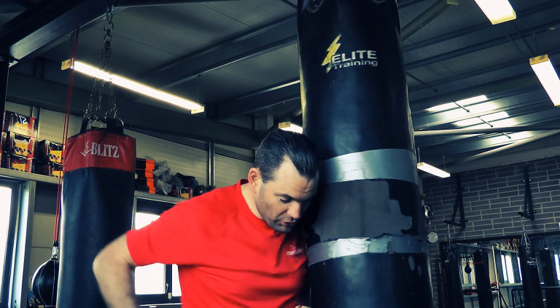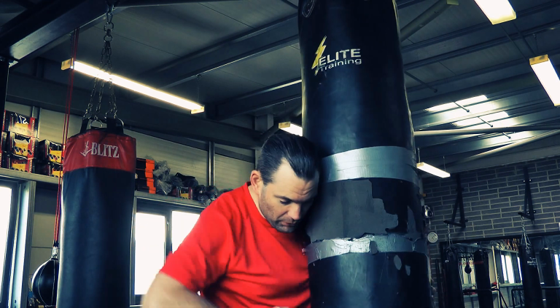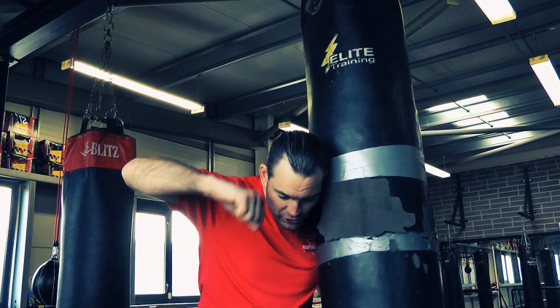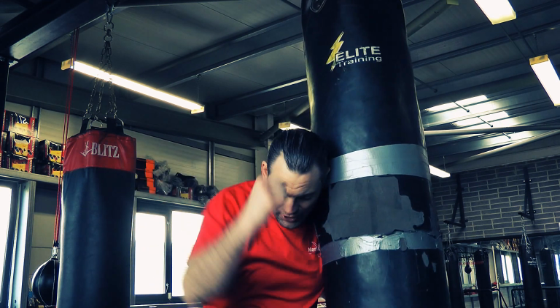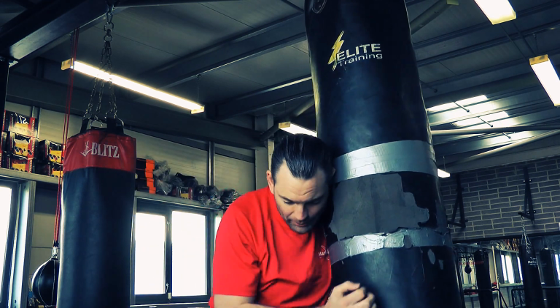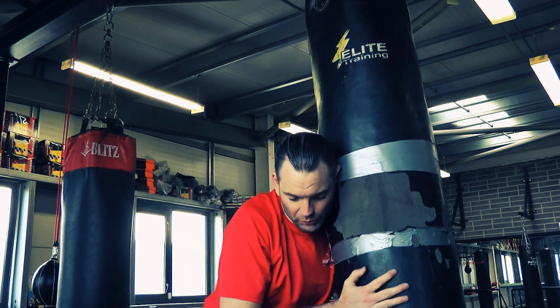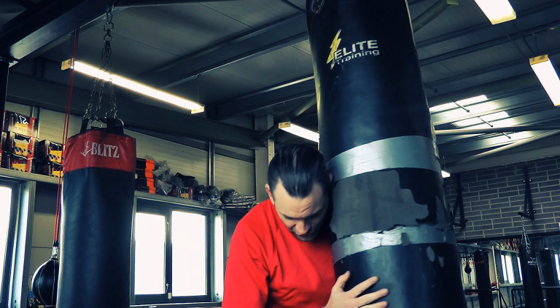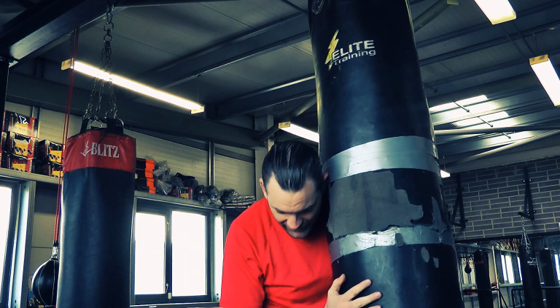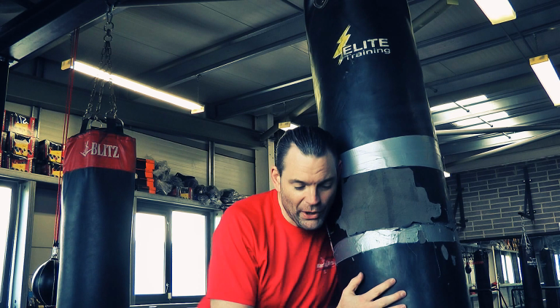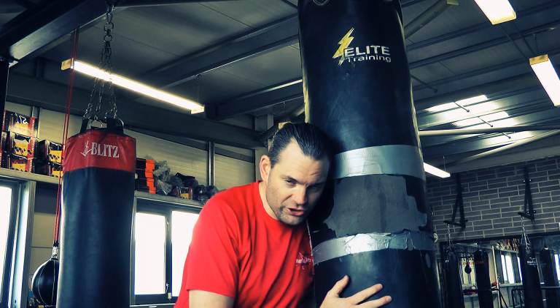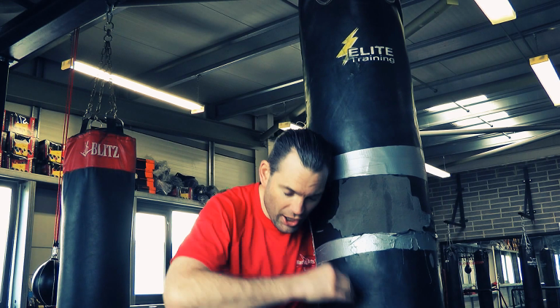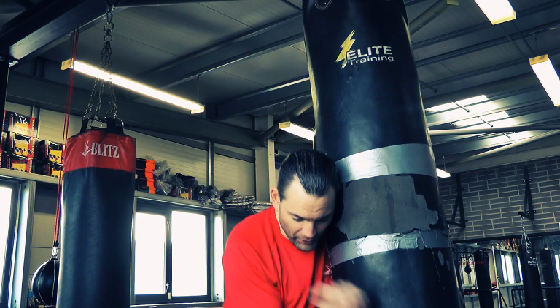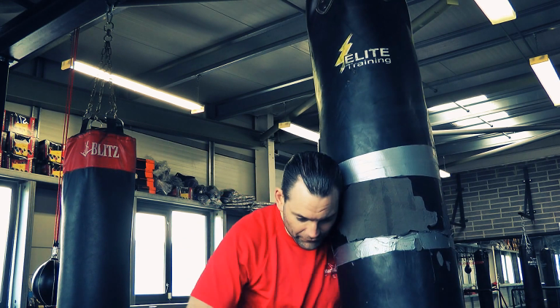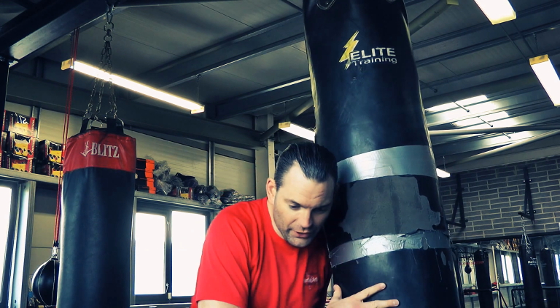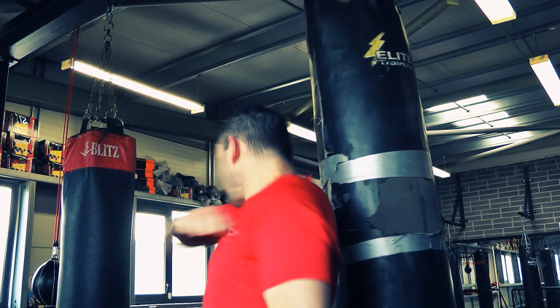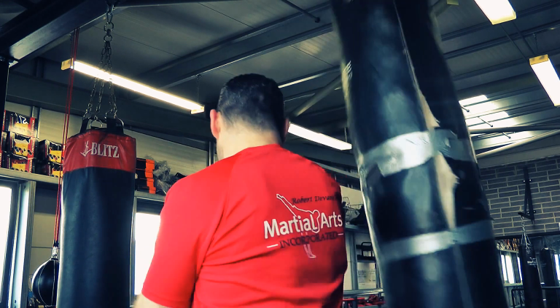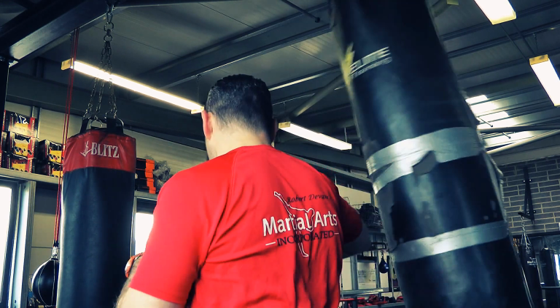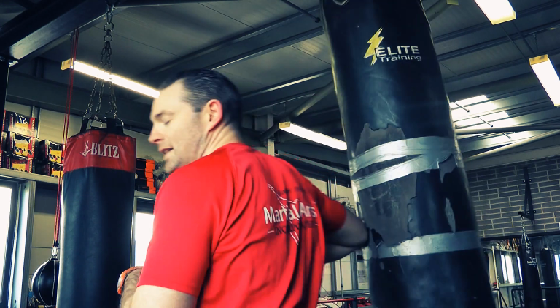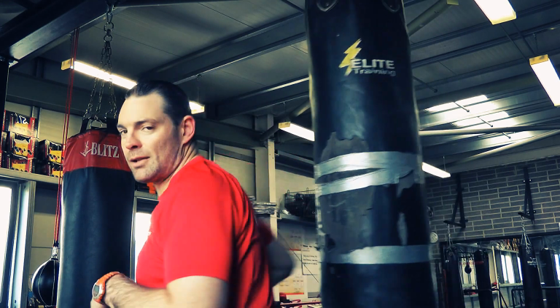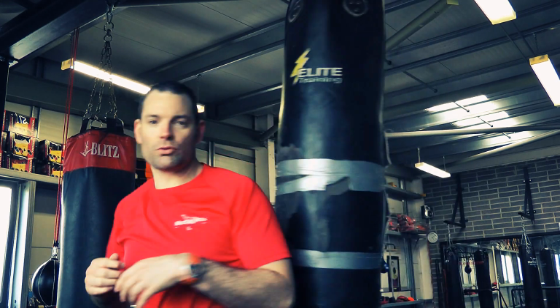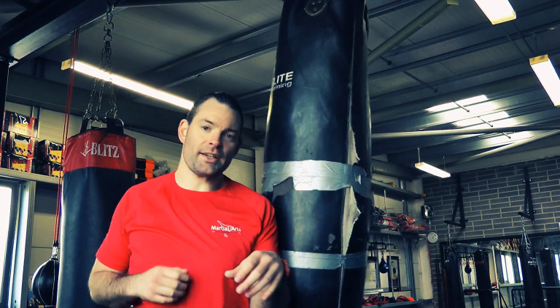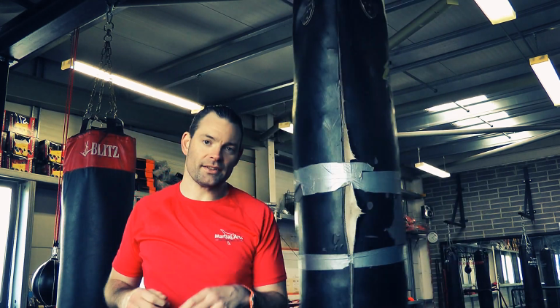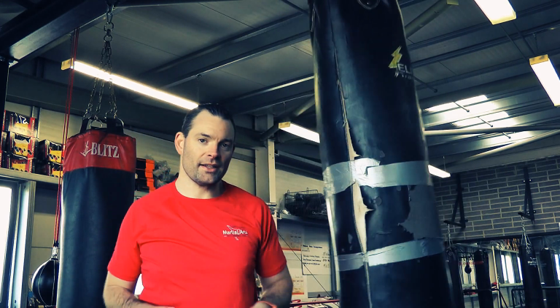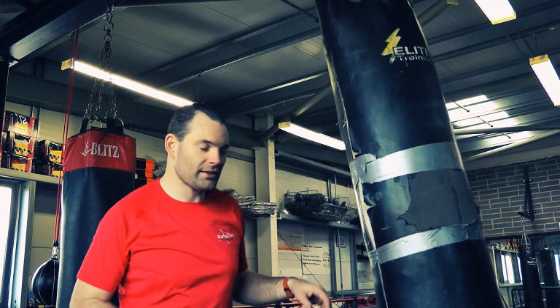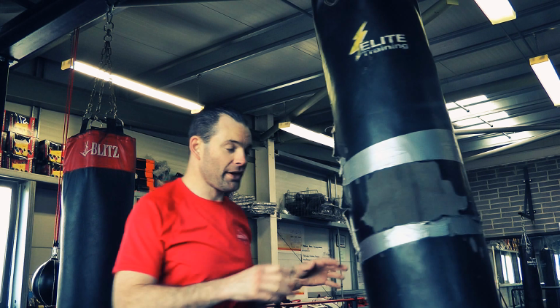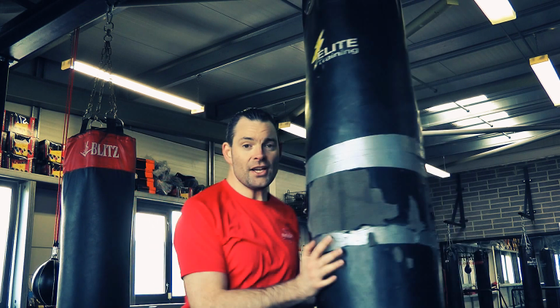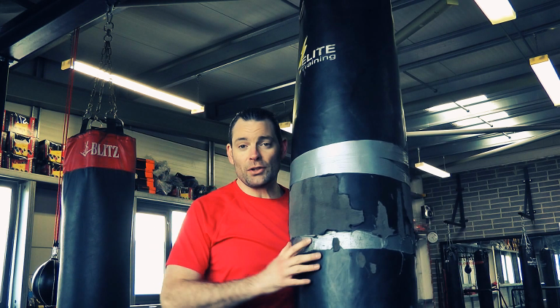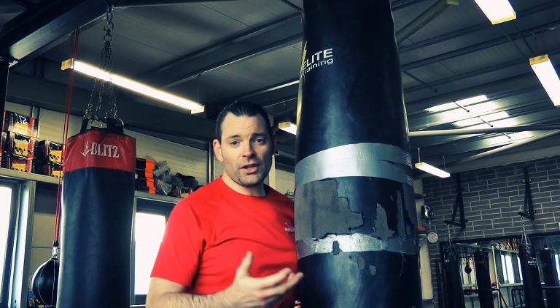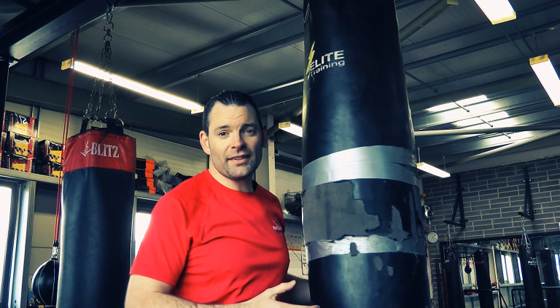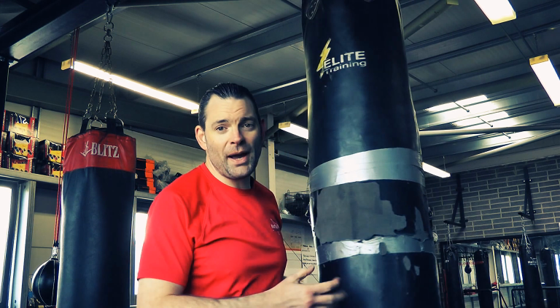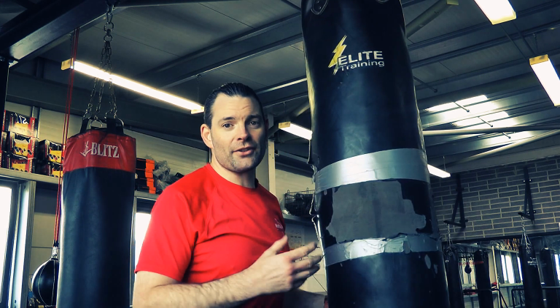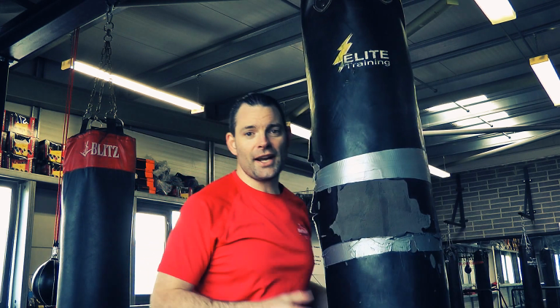So work your uppercut, your hammers, work your knees, bide your time, wait for it — then step and elbow right into the face. You can work on this on the bag or in the air.